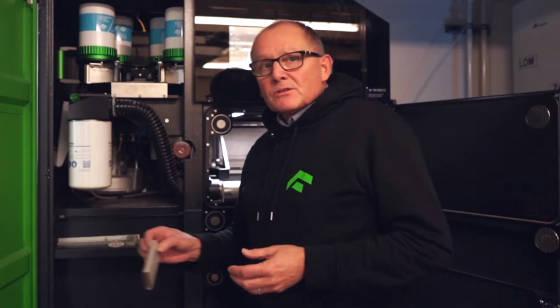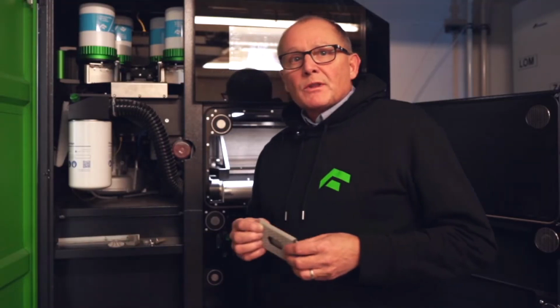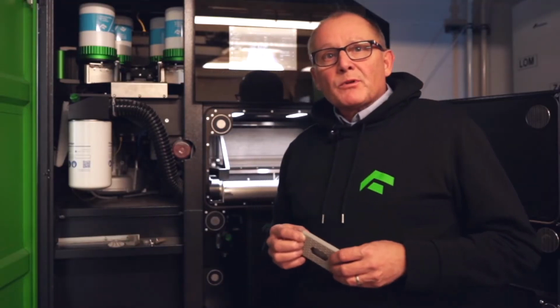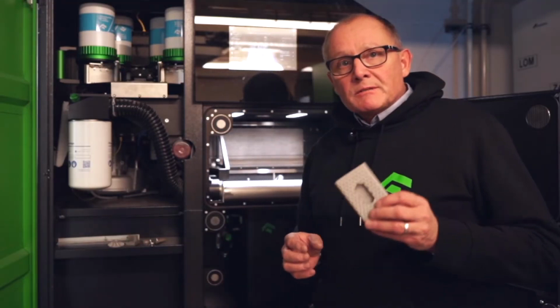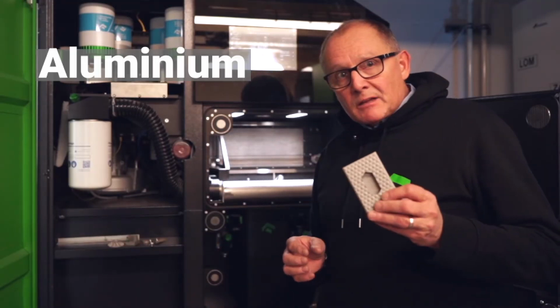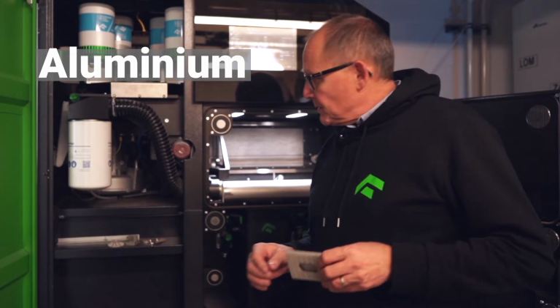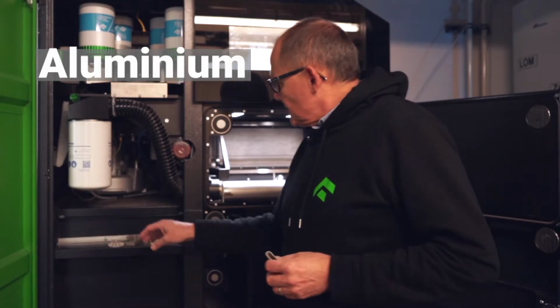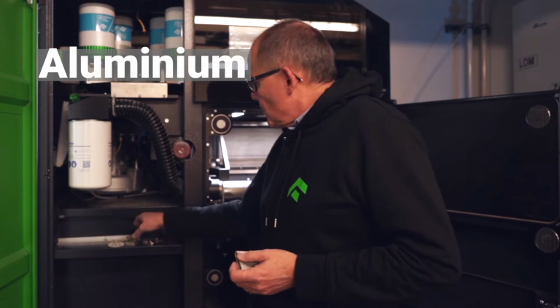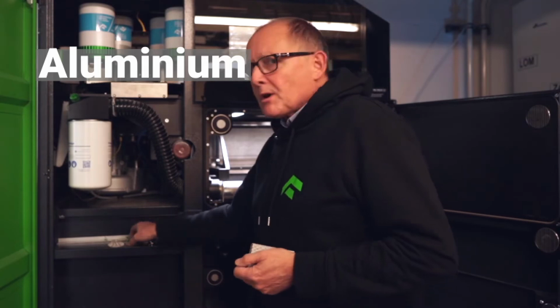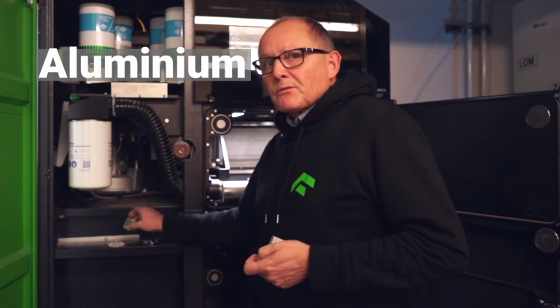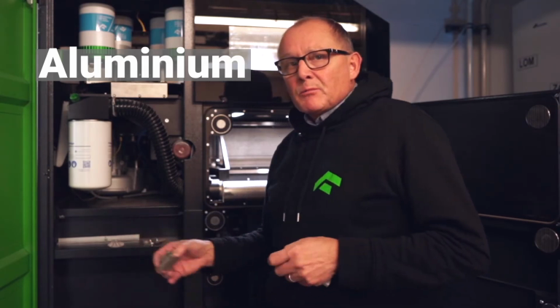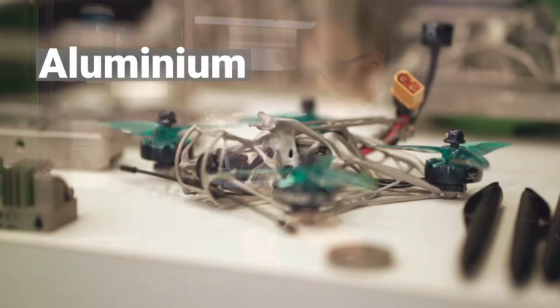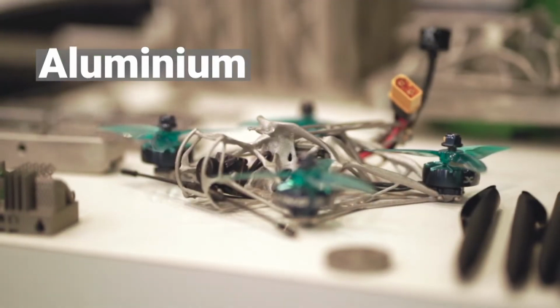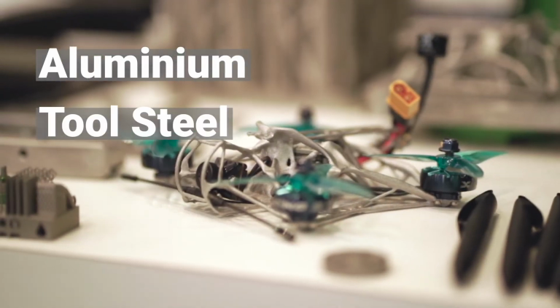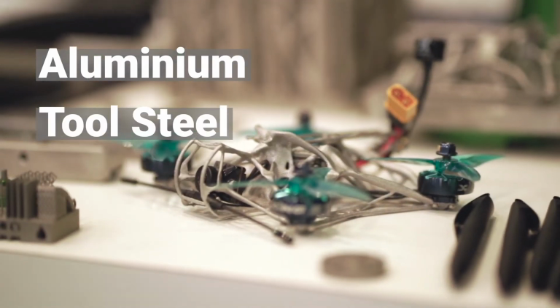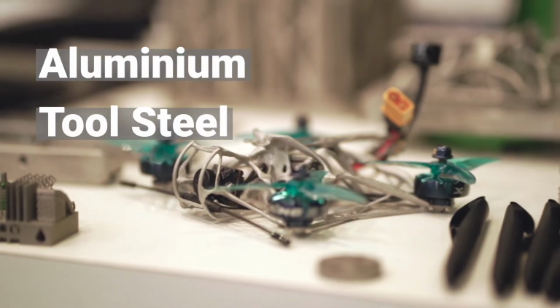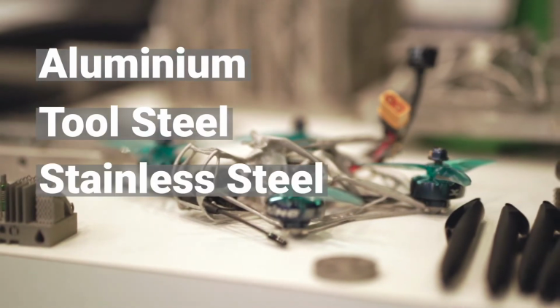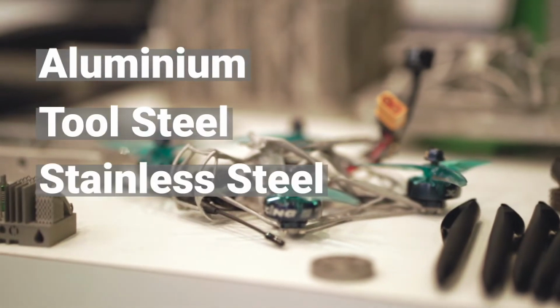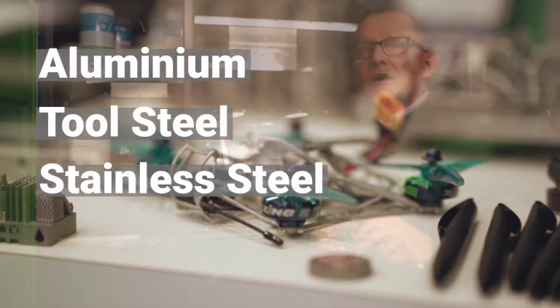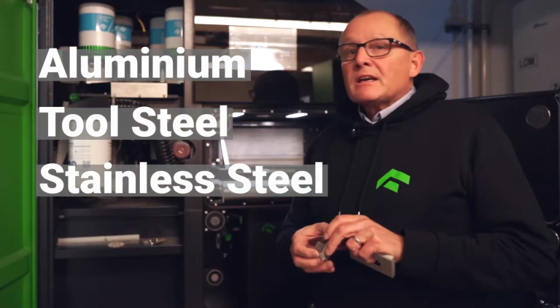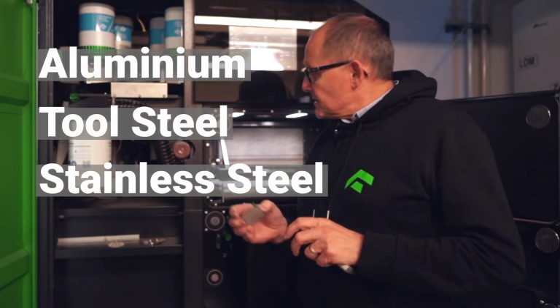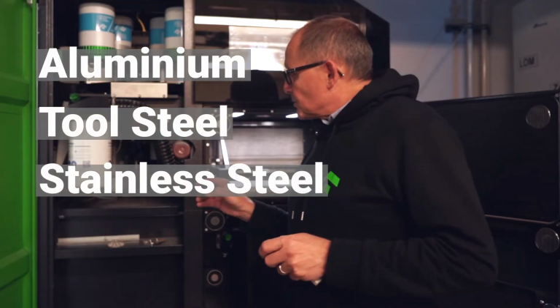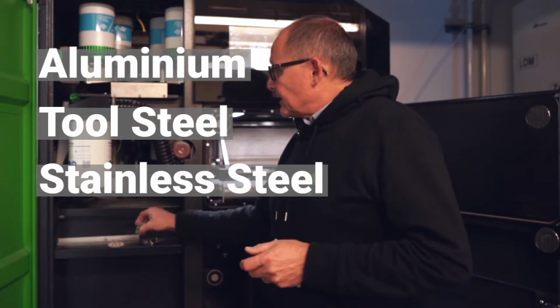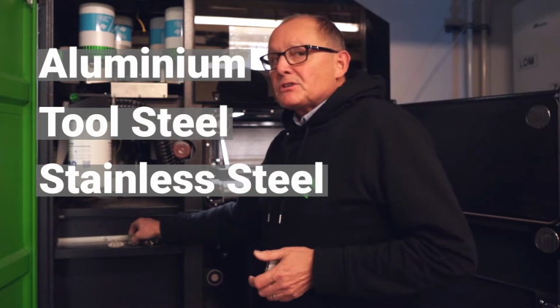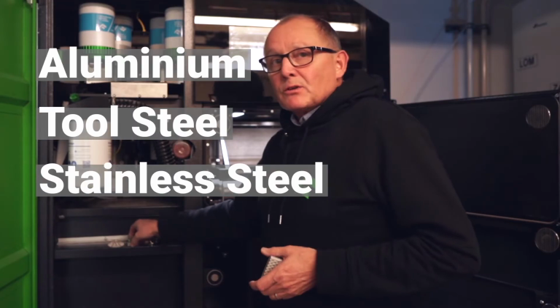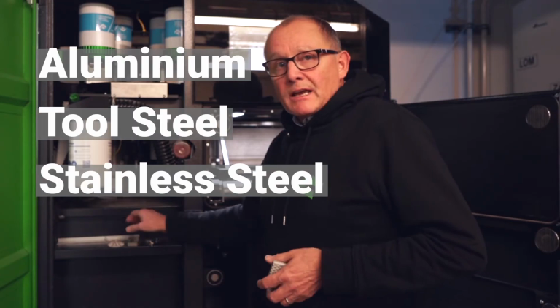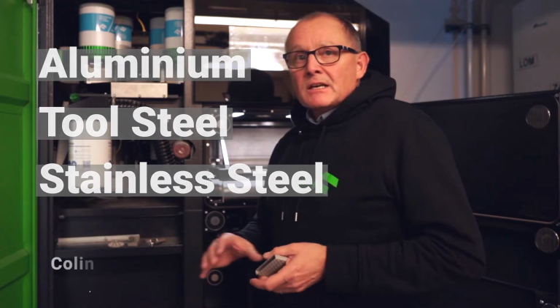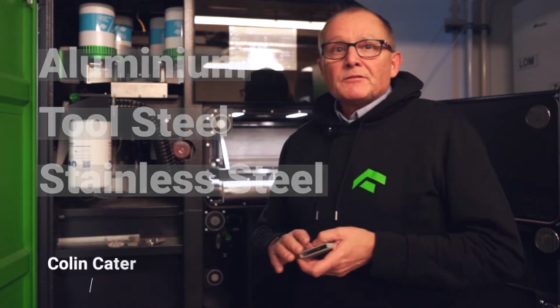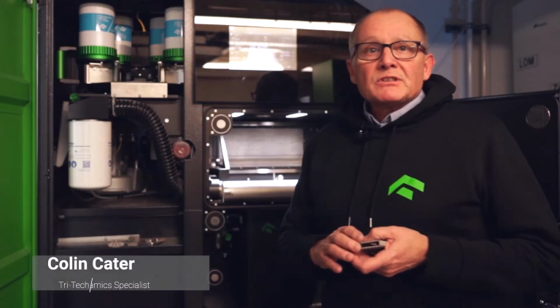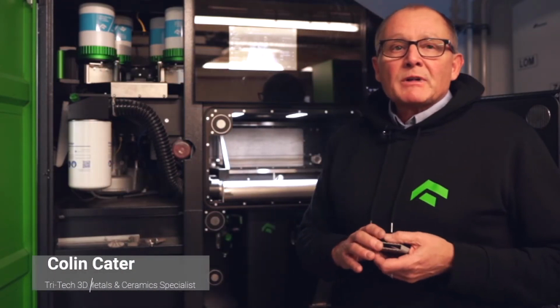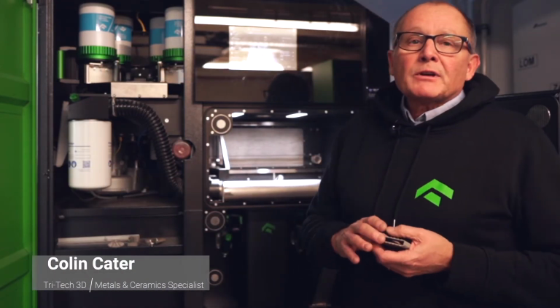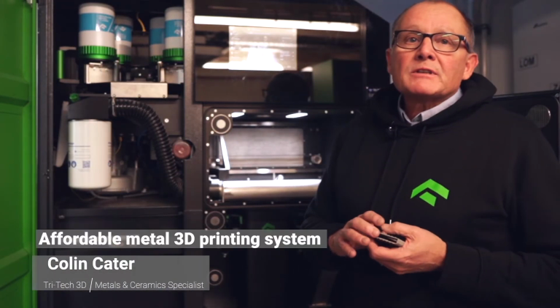So whether you want to print in aluminium, whether you want to 3D print in tool steels or stainless steel, then this is the sort of technology to have a look at if you're interested in metal 3D printing.